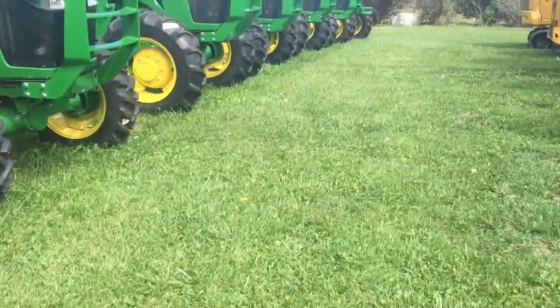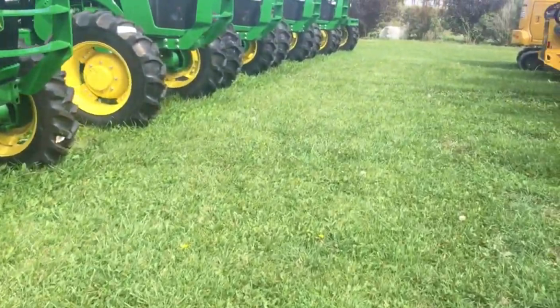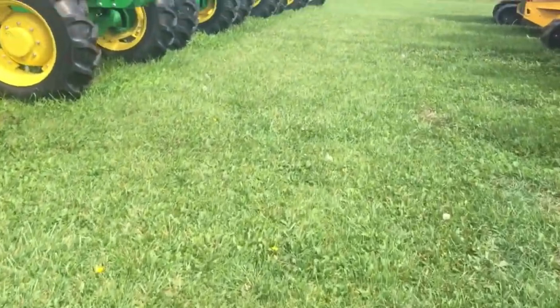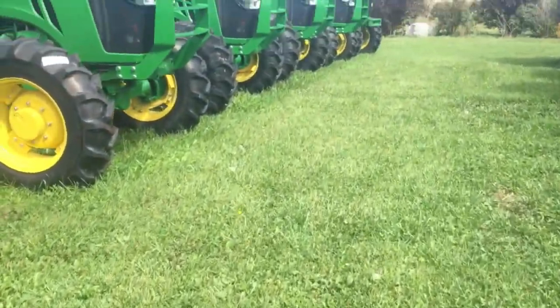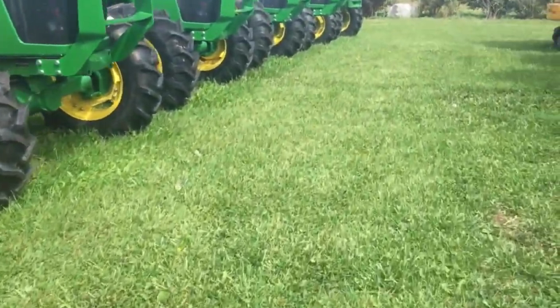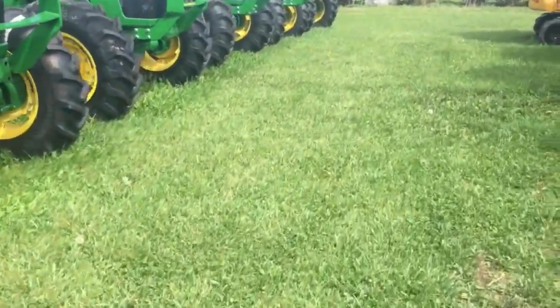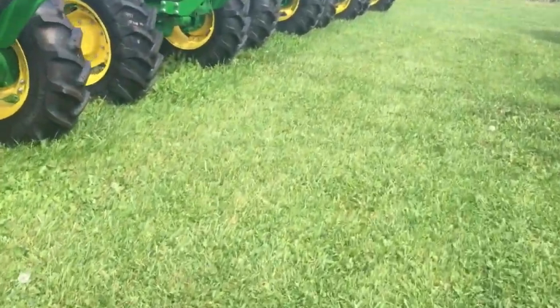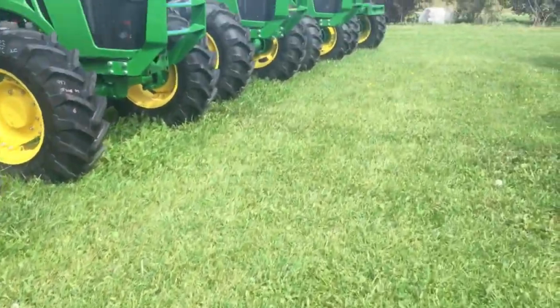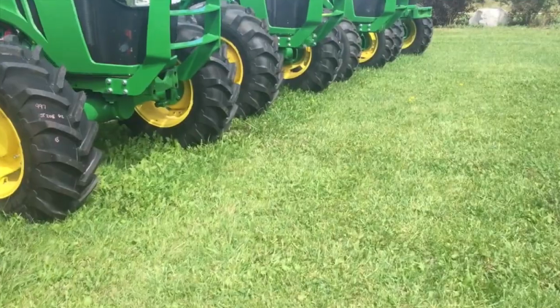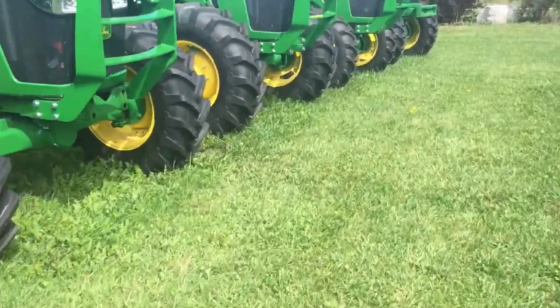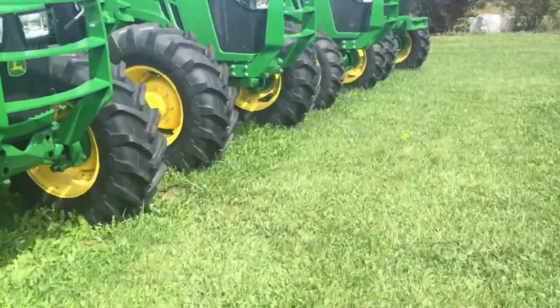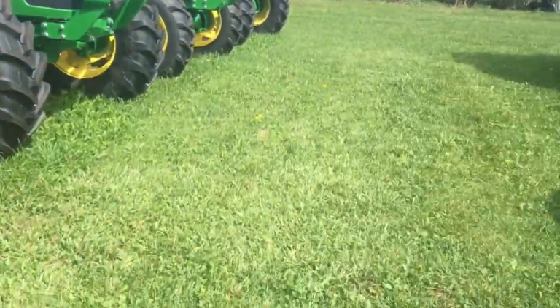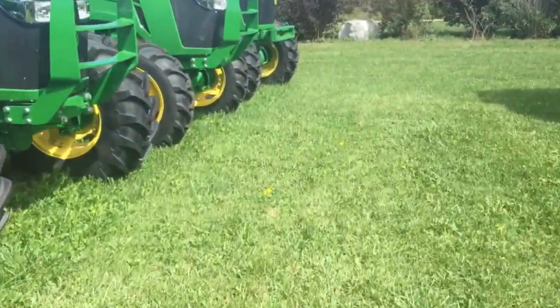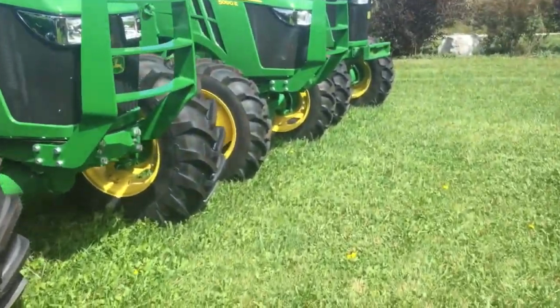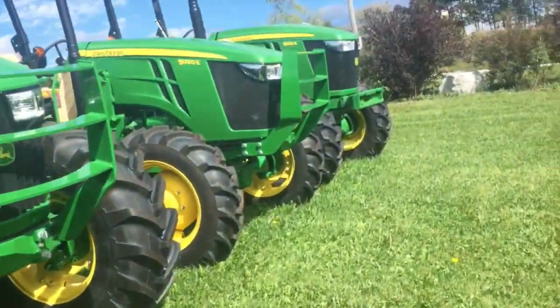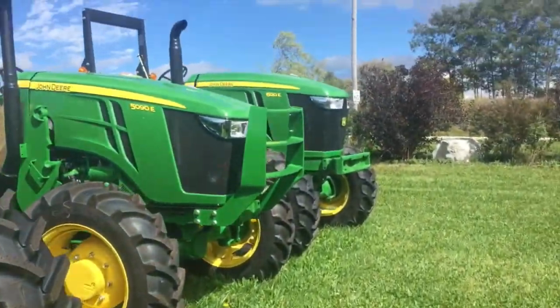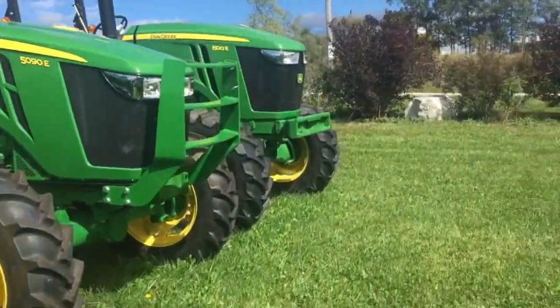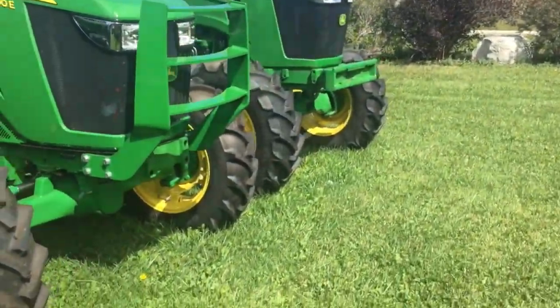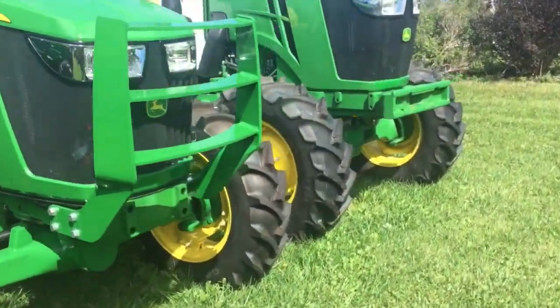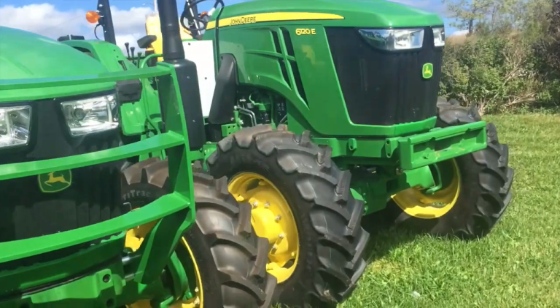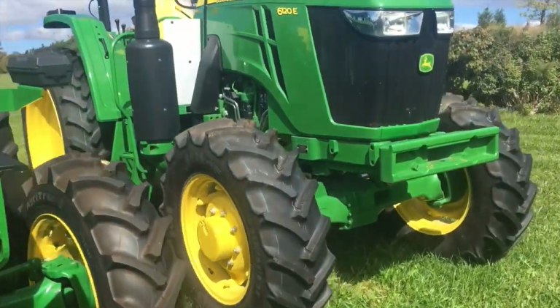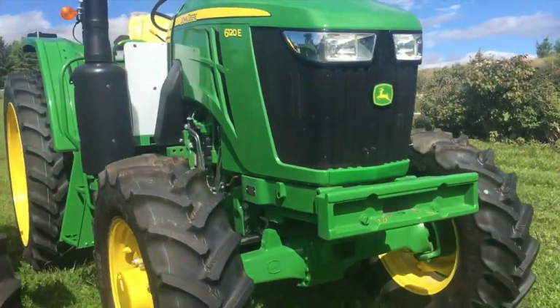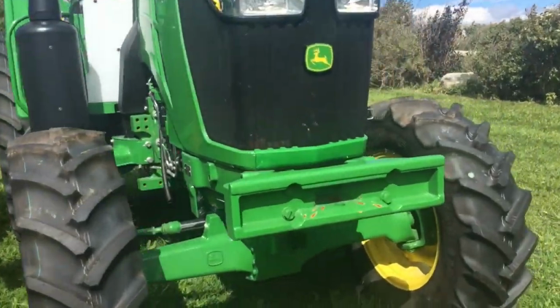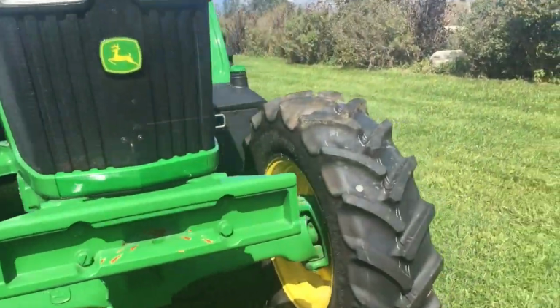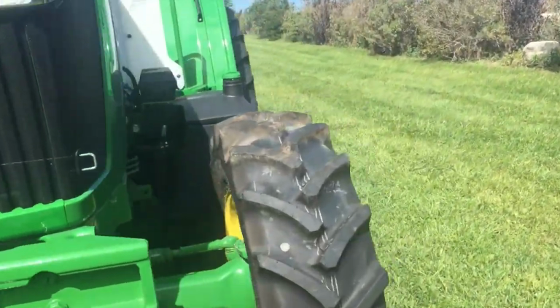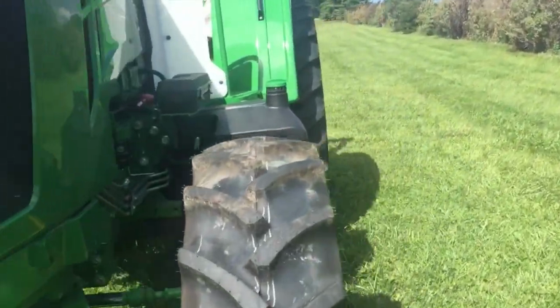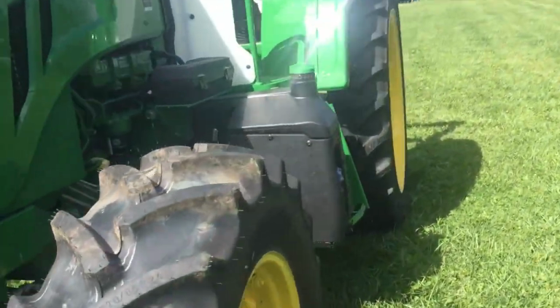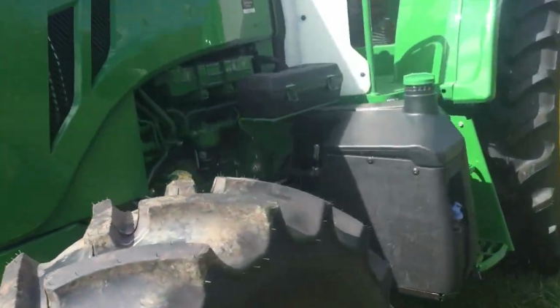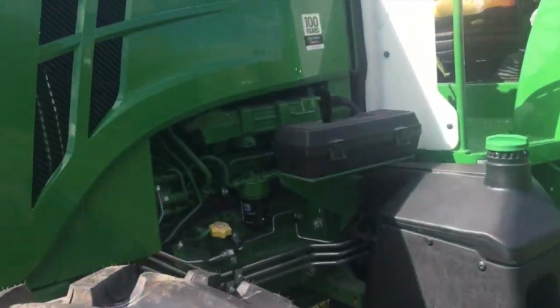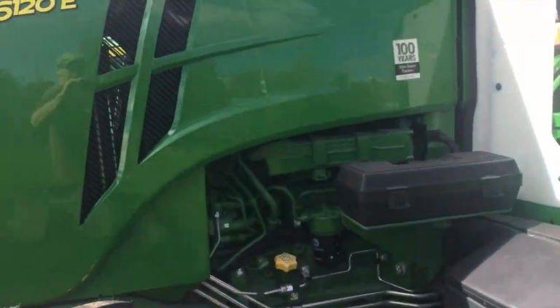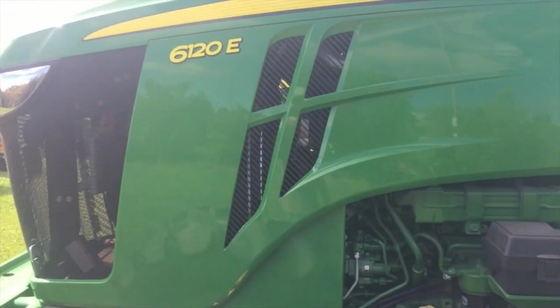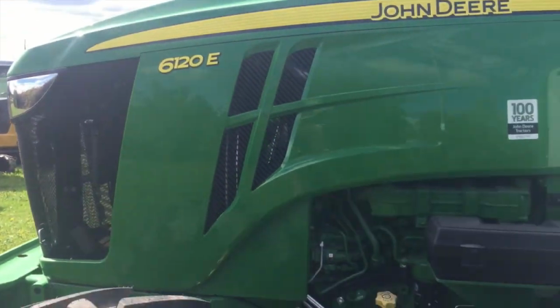Hey everyone, I'm just dreaming here at John Deere, like normal — another day in paradise. Anybody ever asked me why I don't drive green? Now you know why: because I can't afford it. But I was looking at these things.